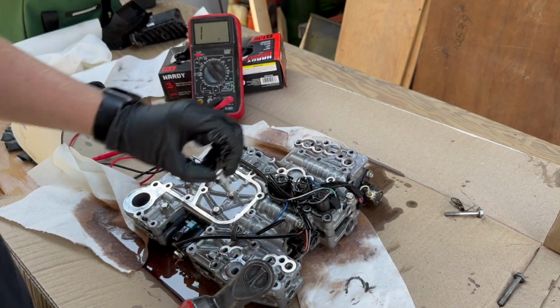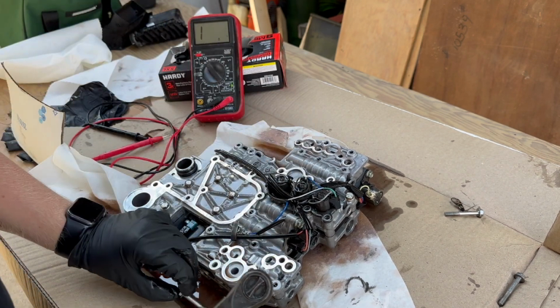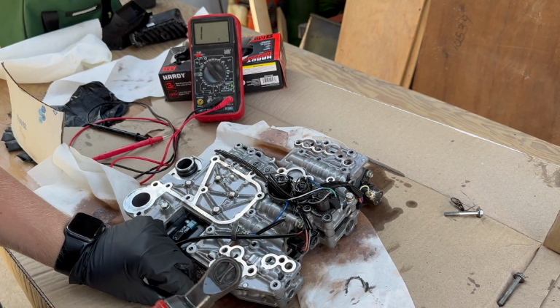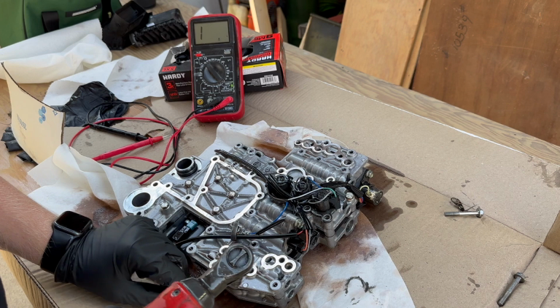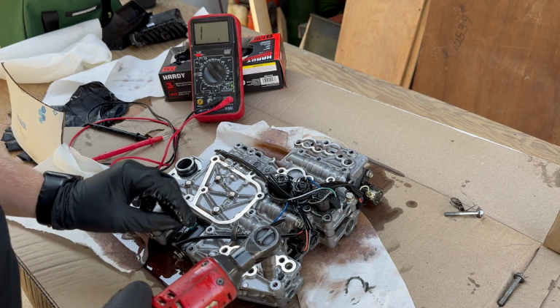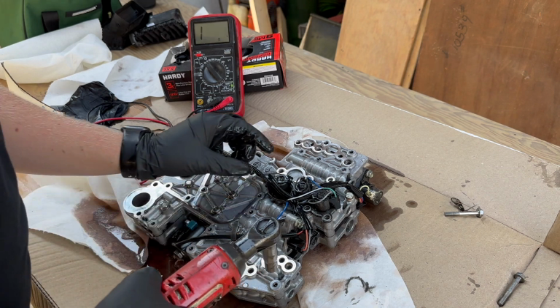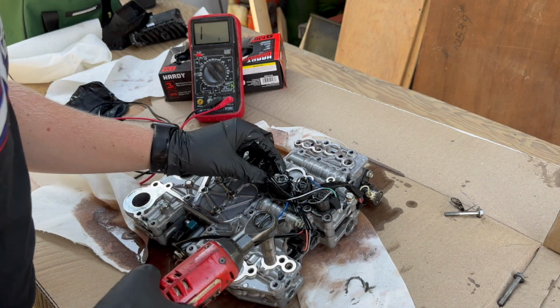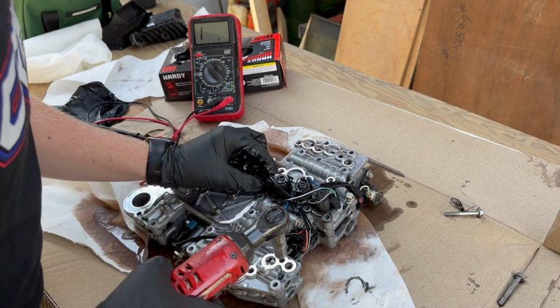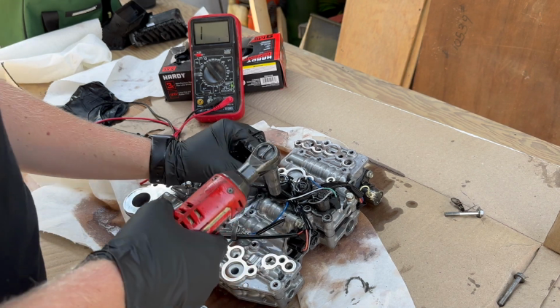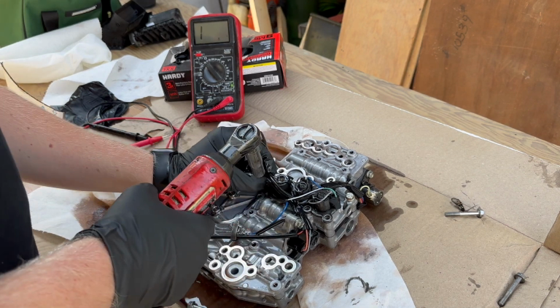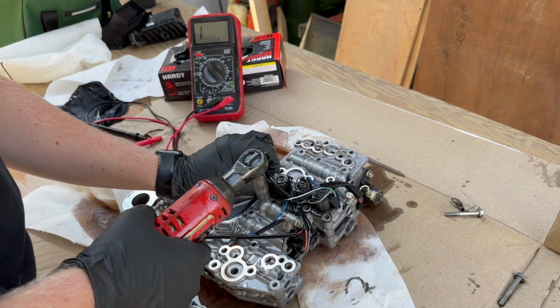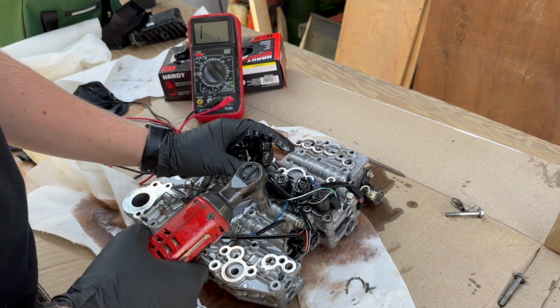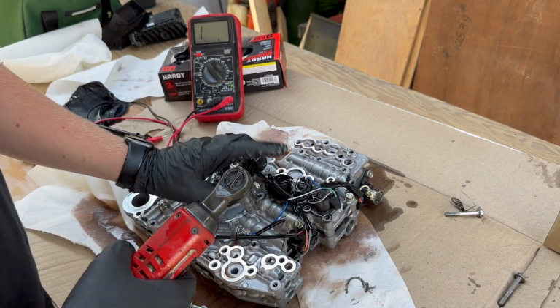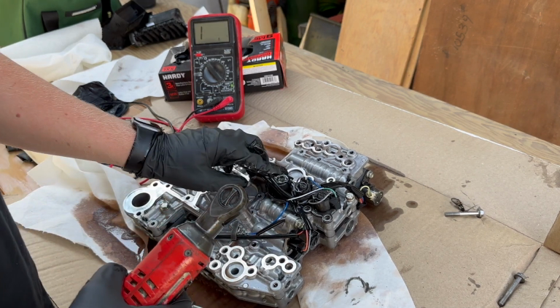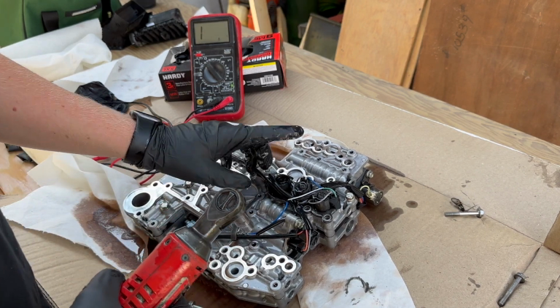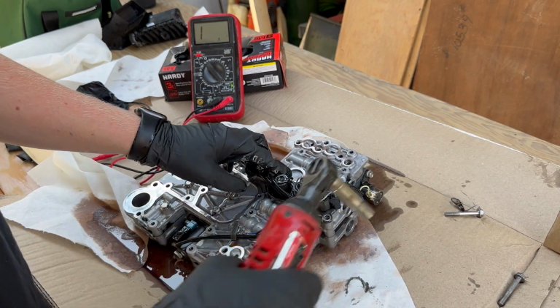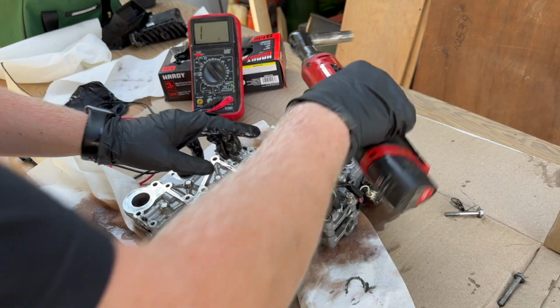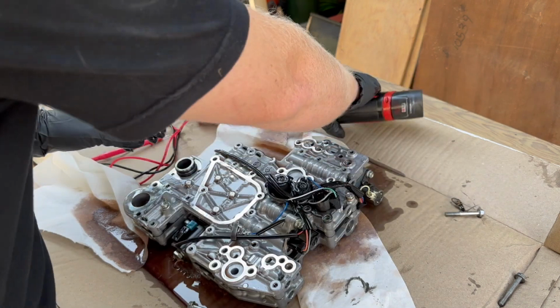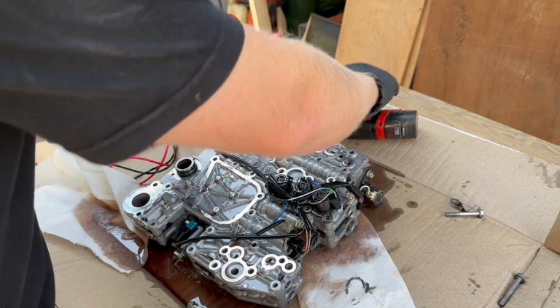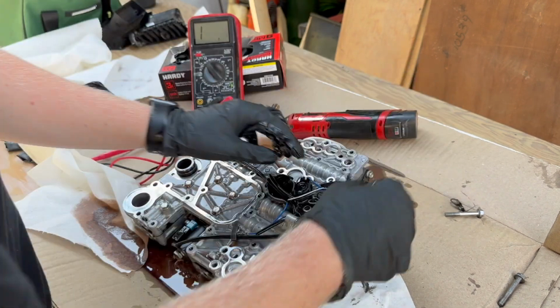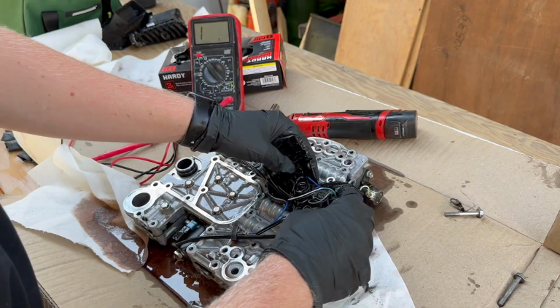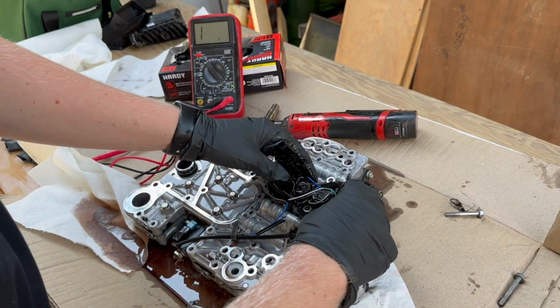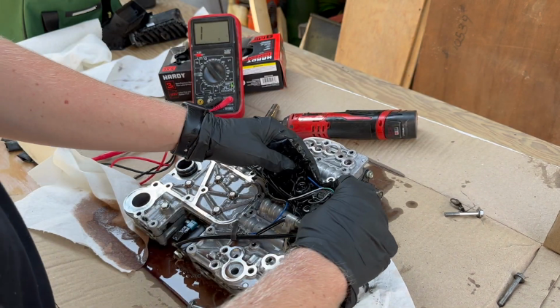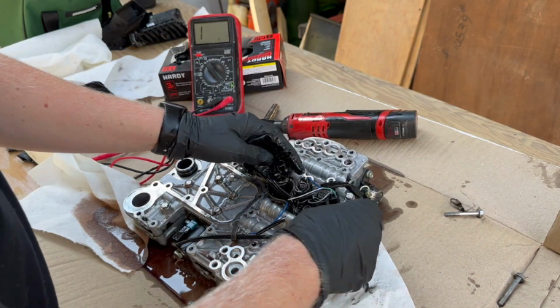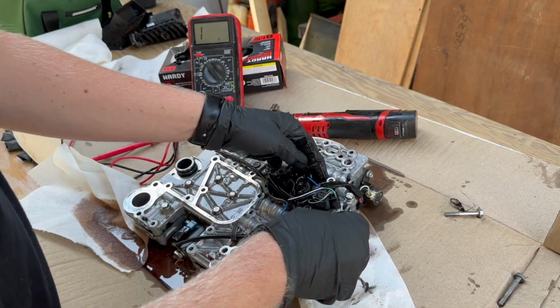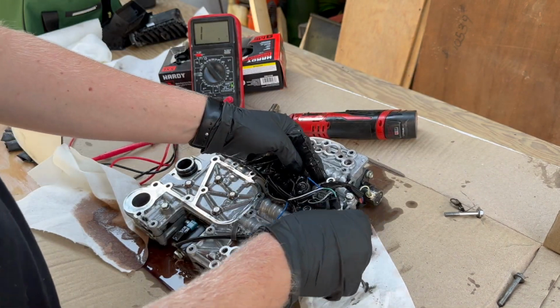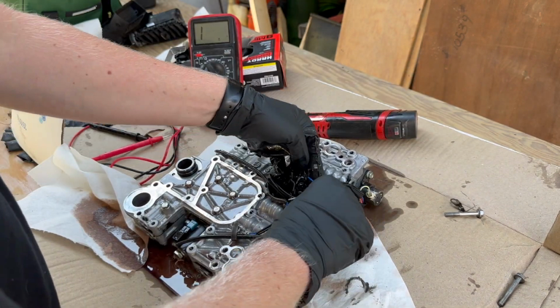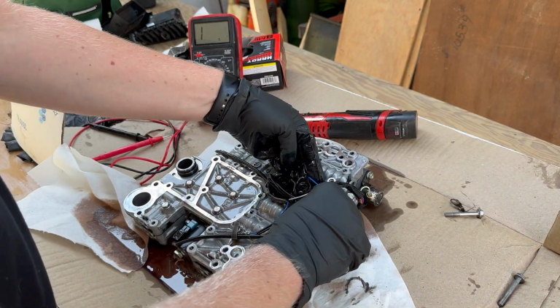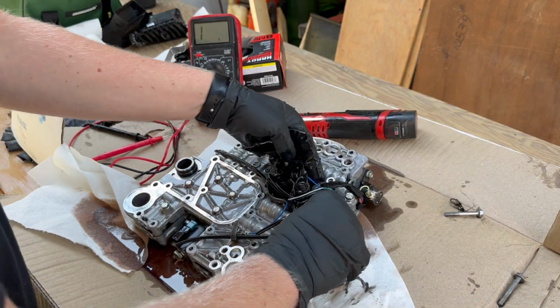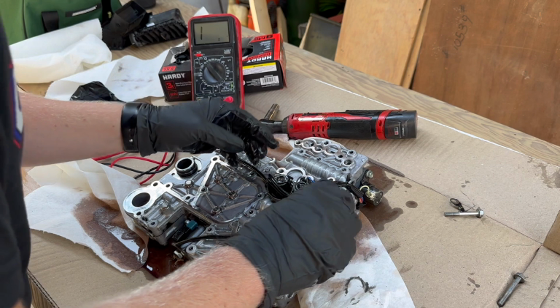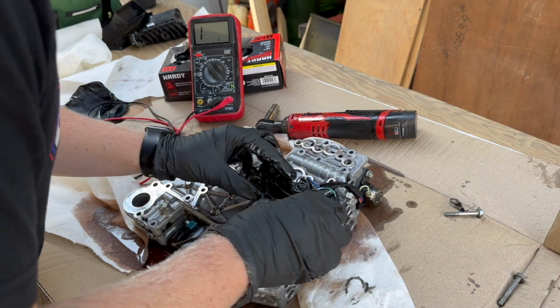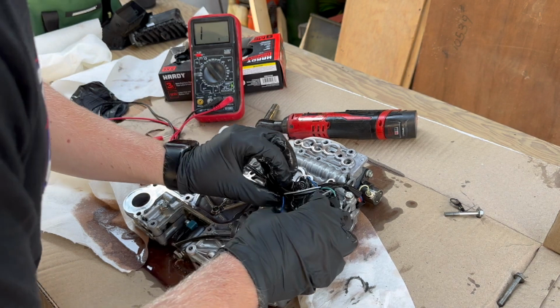I'm trying to keep these in order as much as possible so I don't lose them. There's a bolt hidden in these wires. Let me put that one there, and there is one more here, but that shouldn't need to come out. So now this little bracket here...